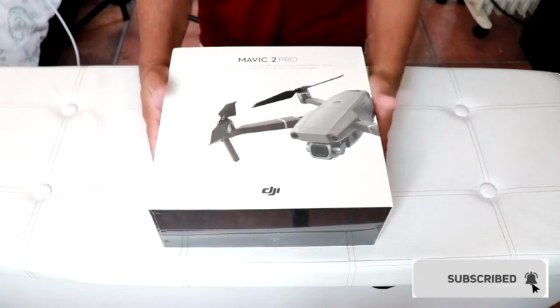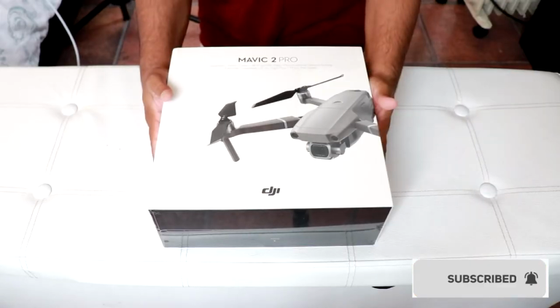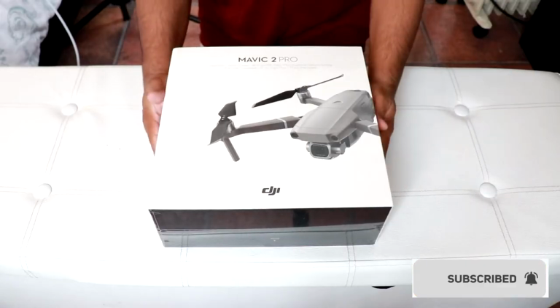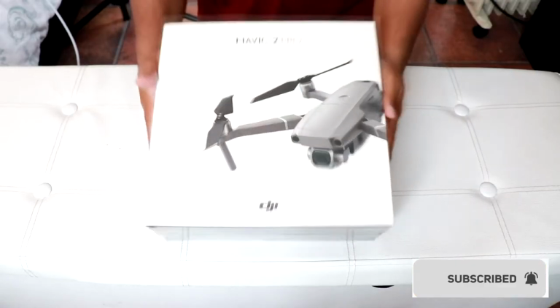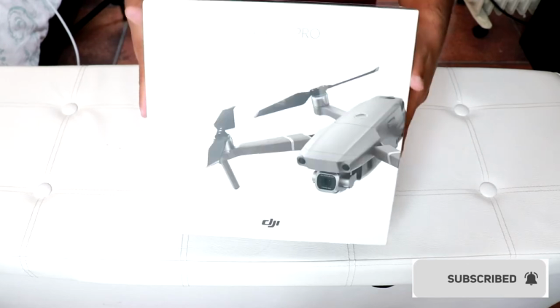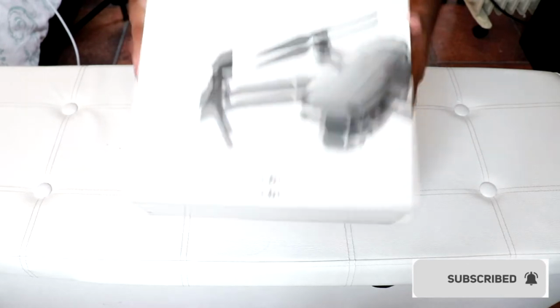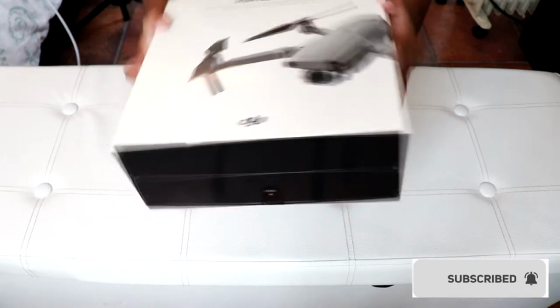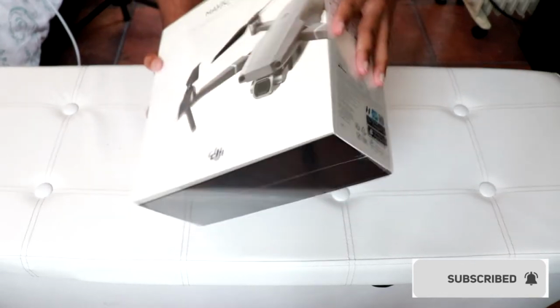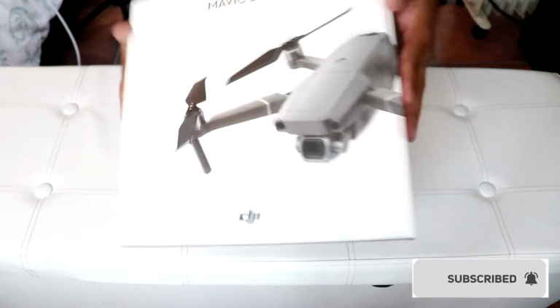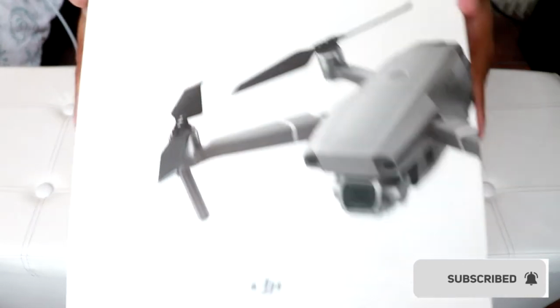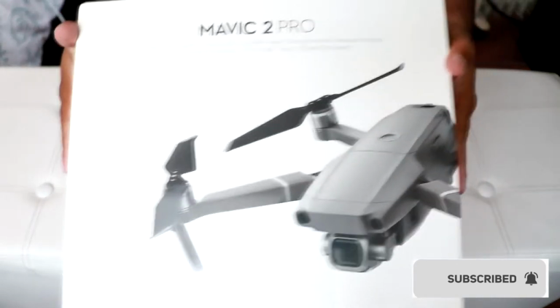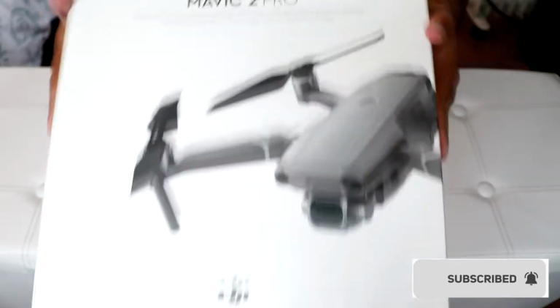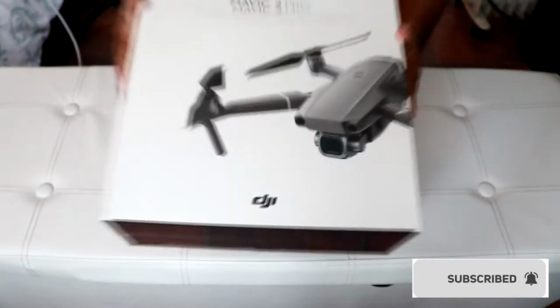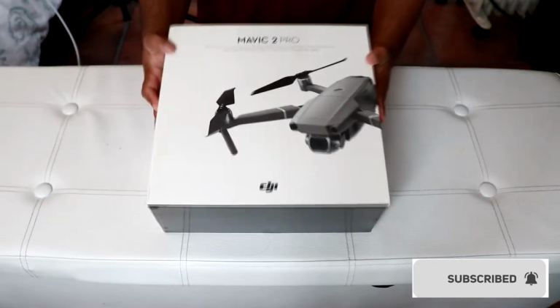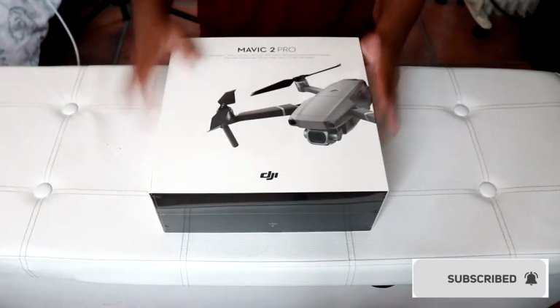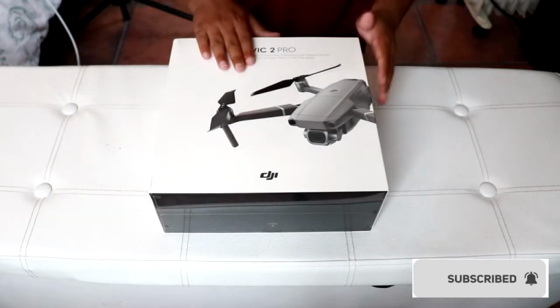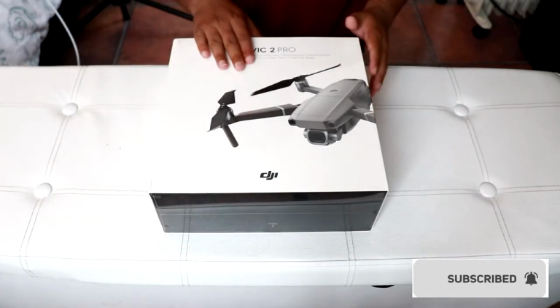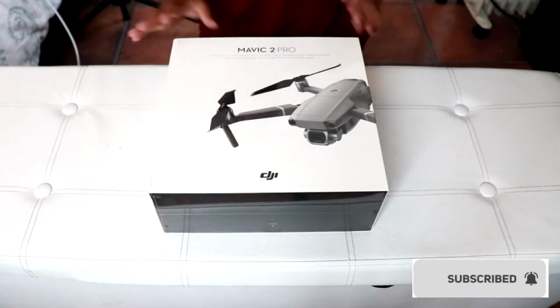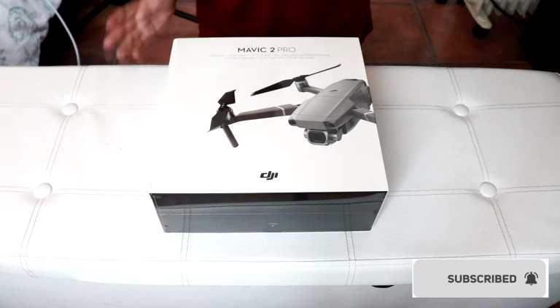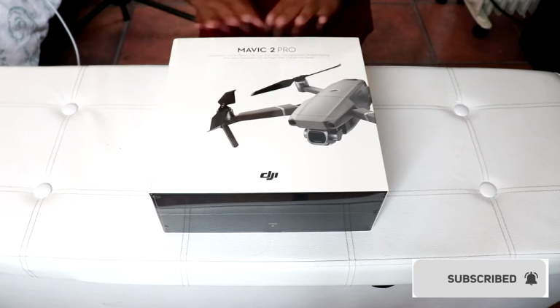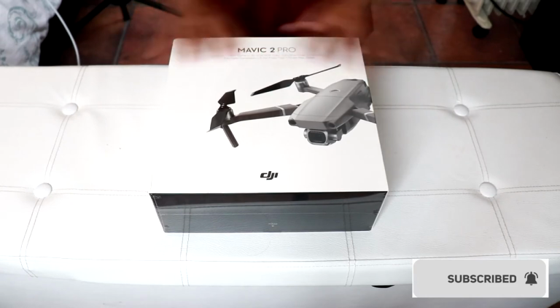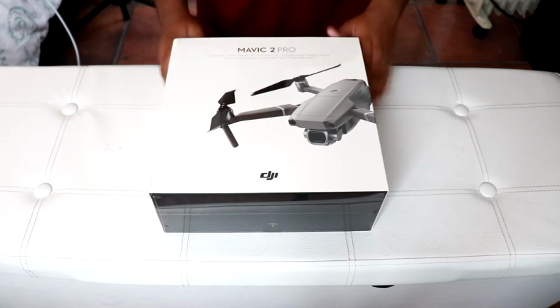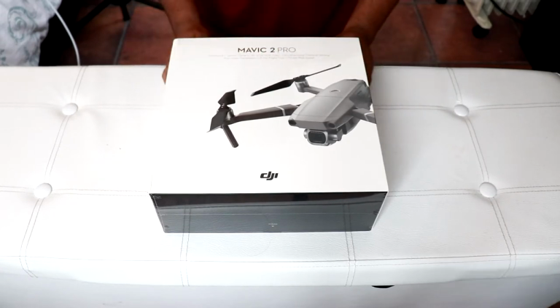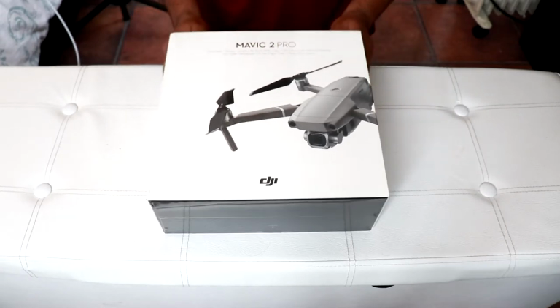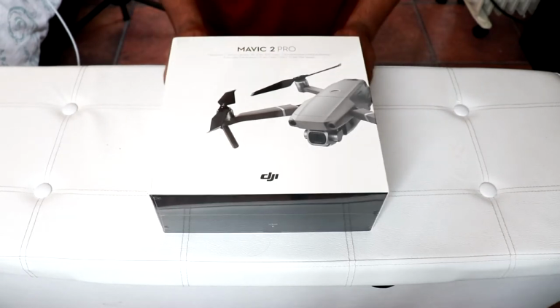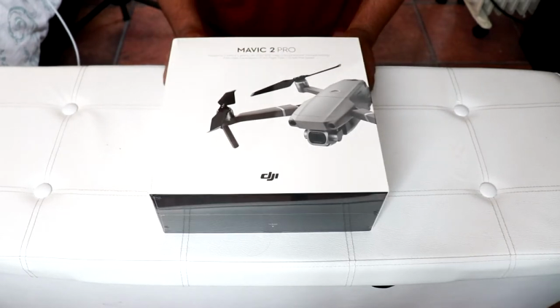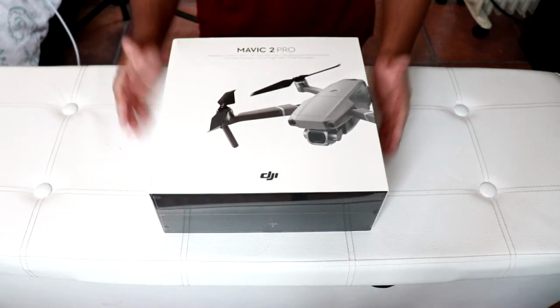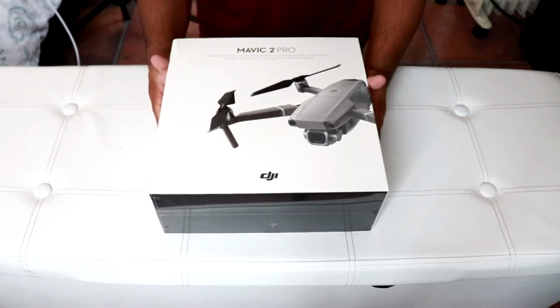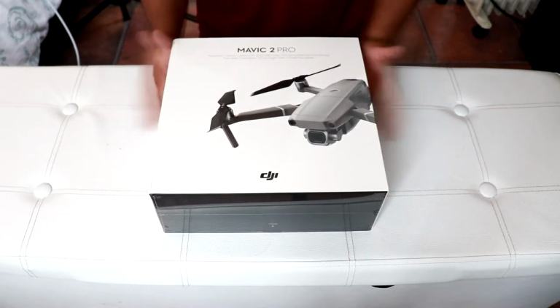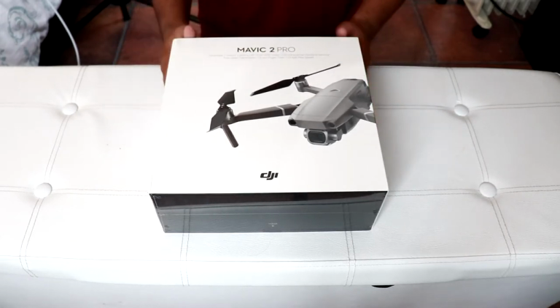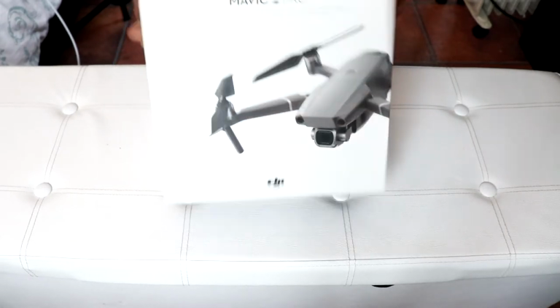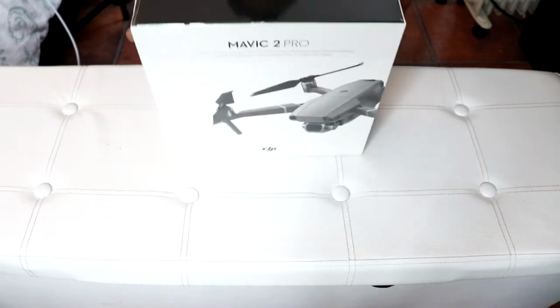So this is the box, guys. You can see it's not that big. It's still in plastic, so I'm gonna obviously unbox it. Let's dive straight in.